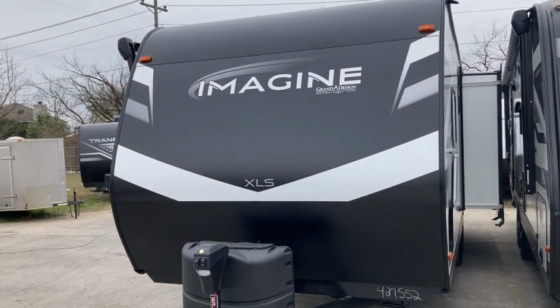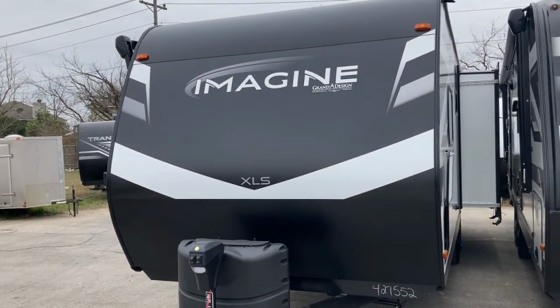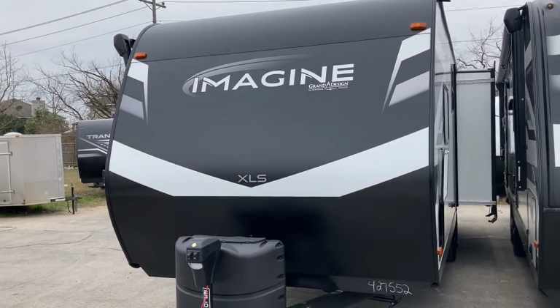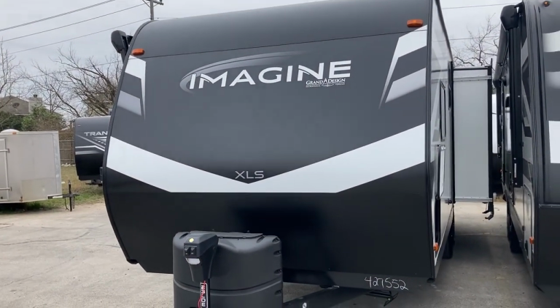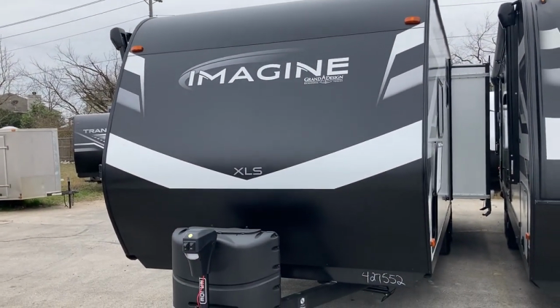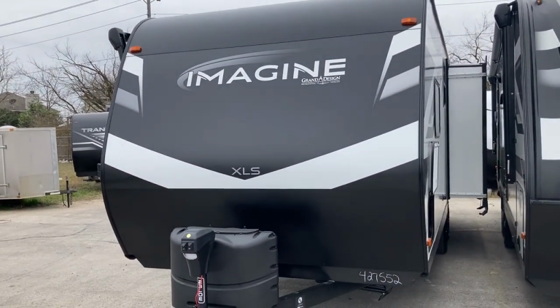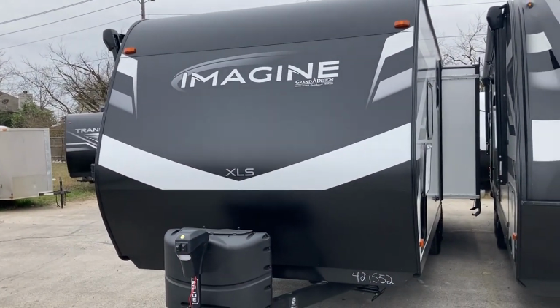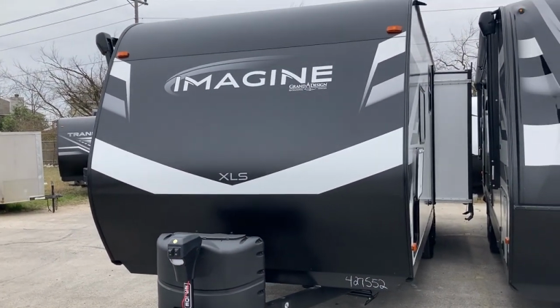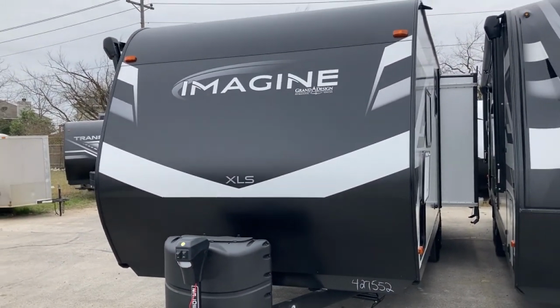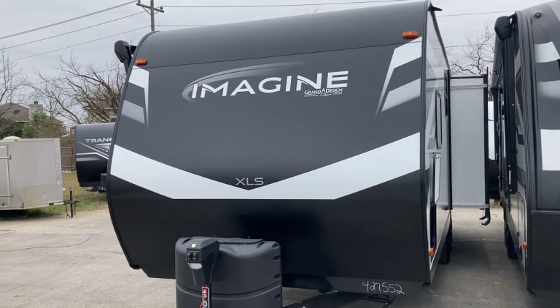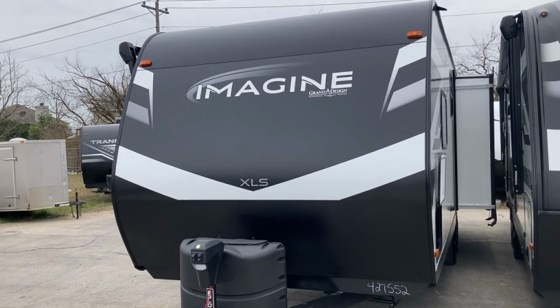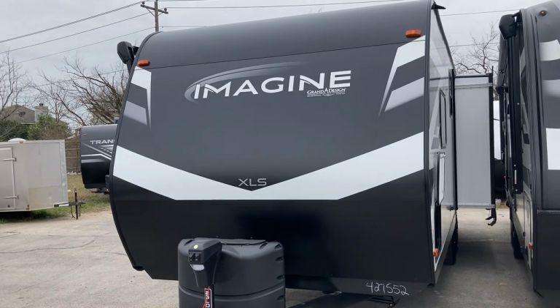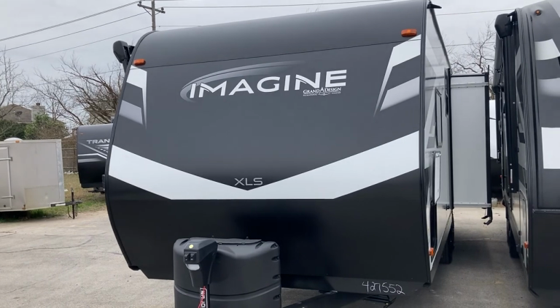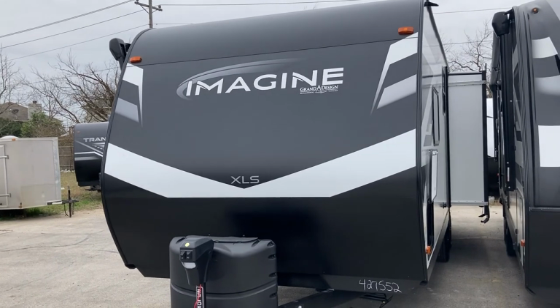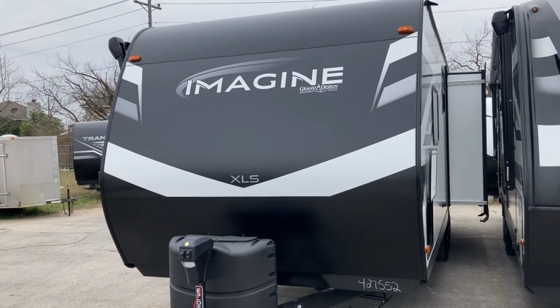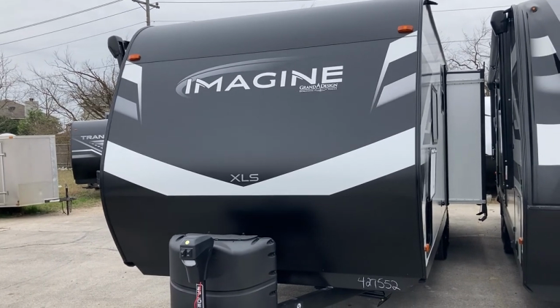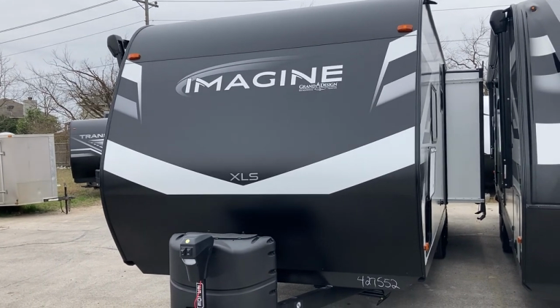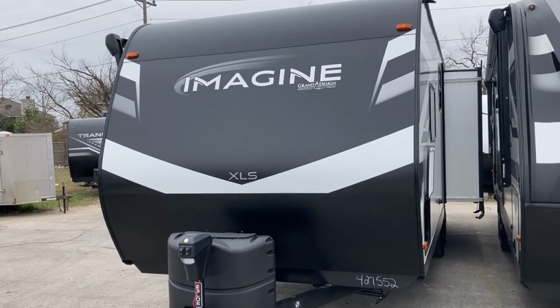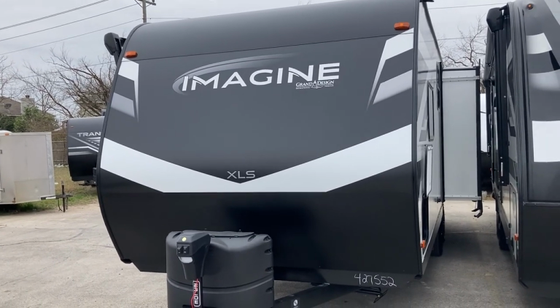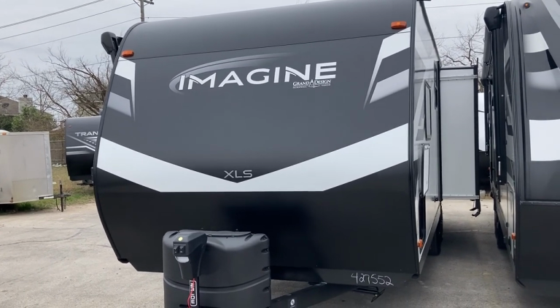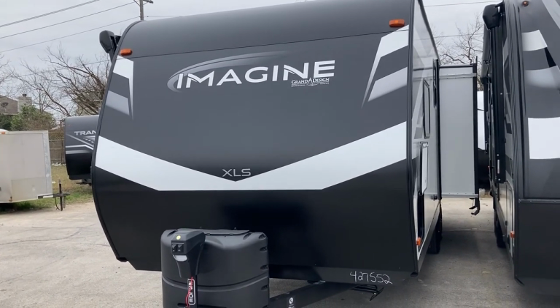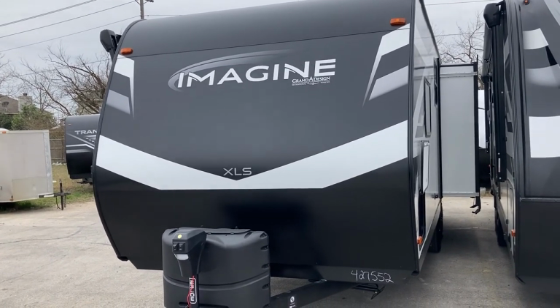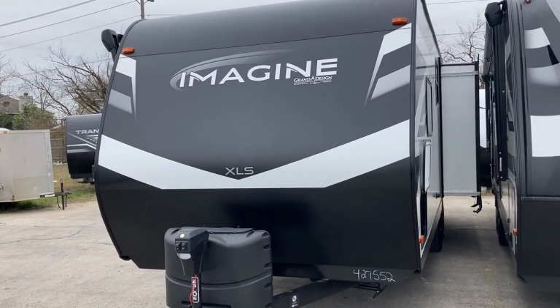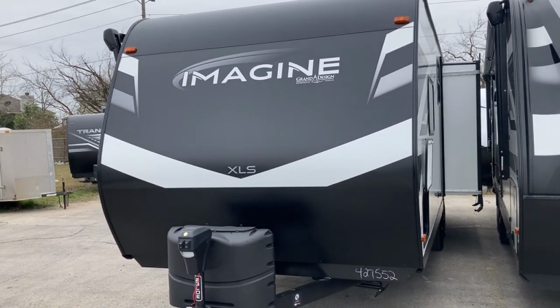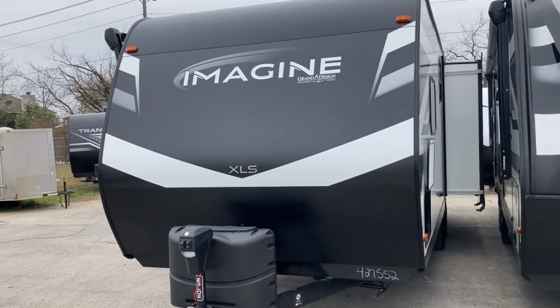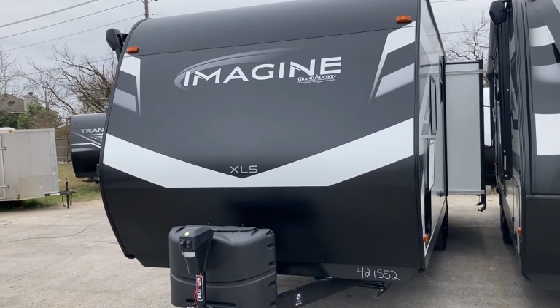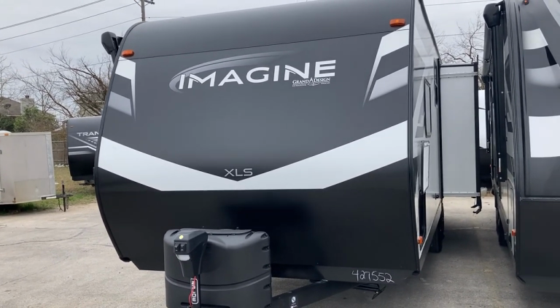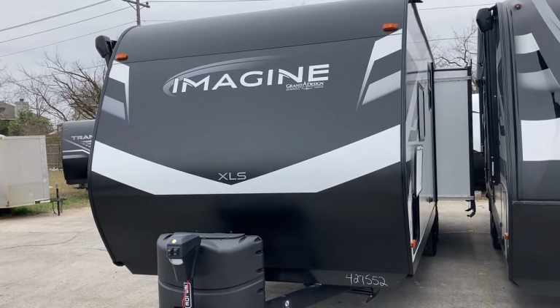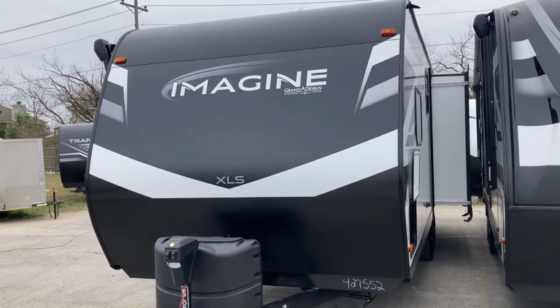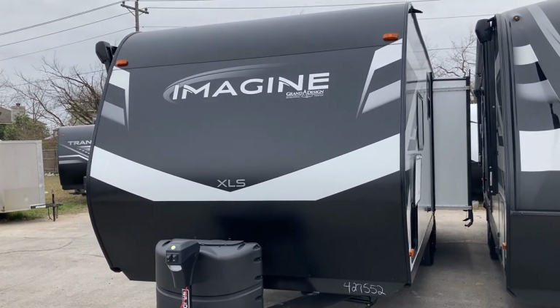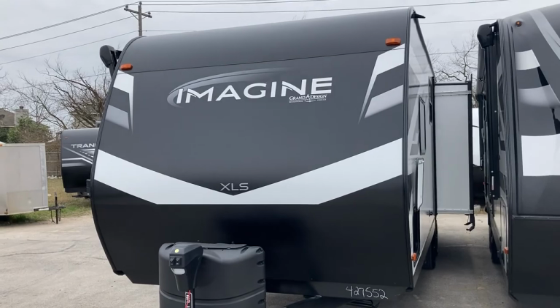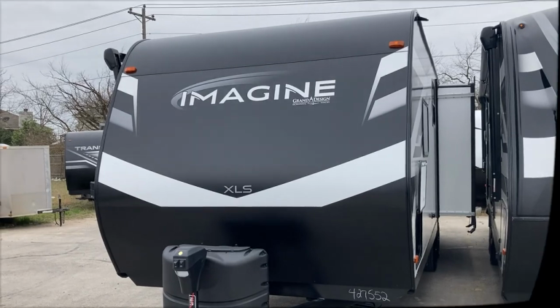Grand Design 23 LDE — very popular right now. These things were selling like crazy at the show, so if you're interested, you need to hurry.